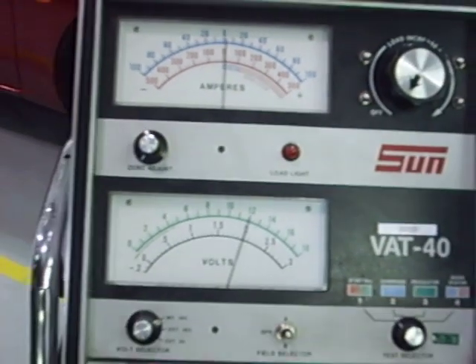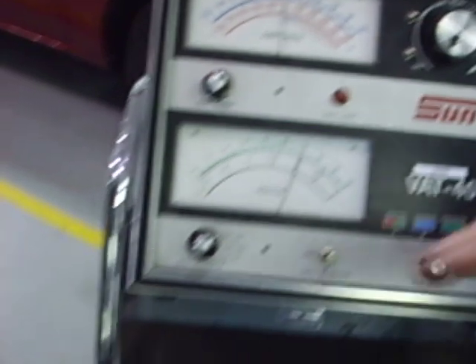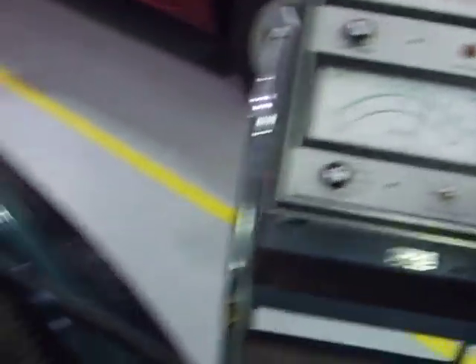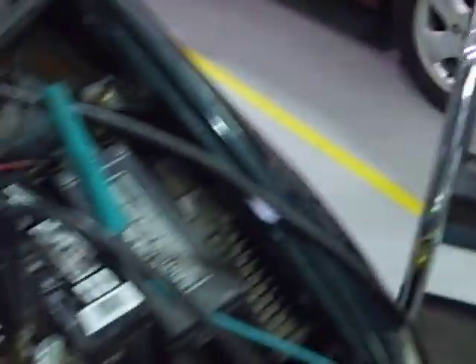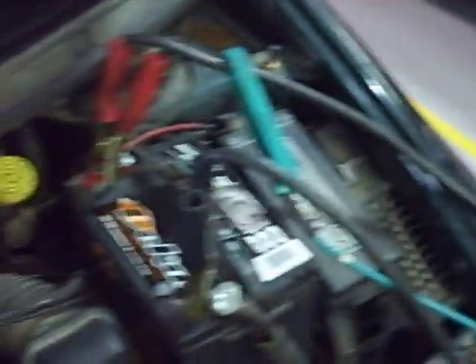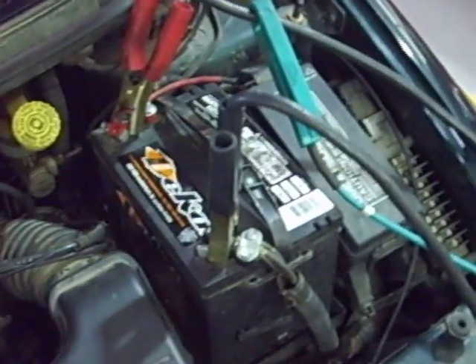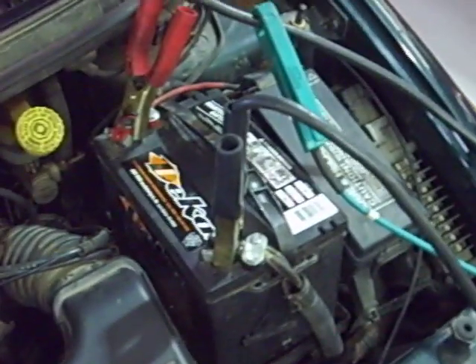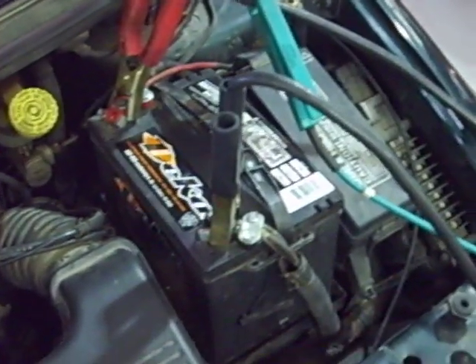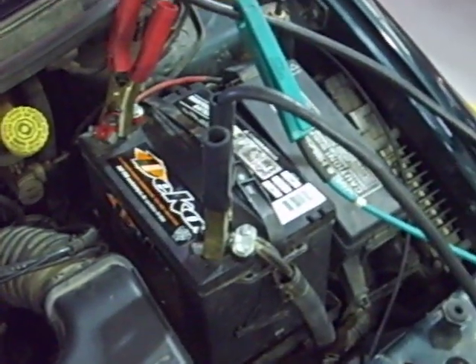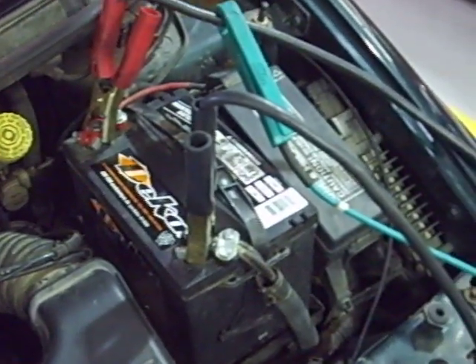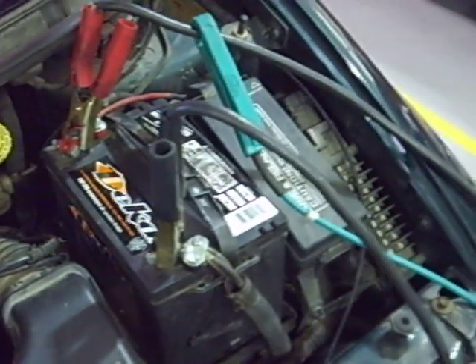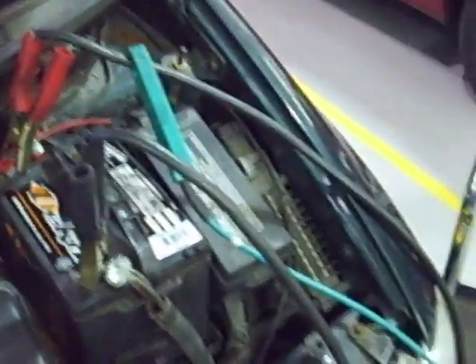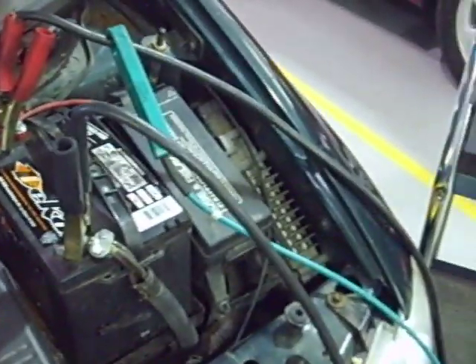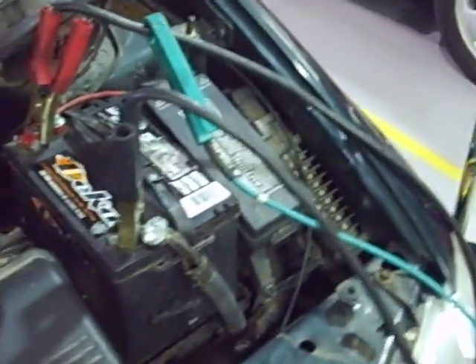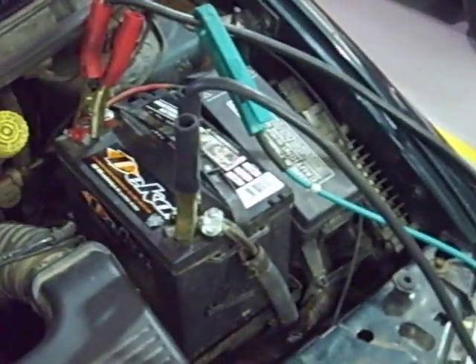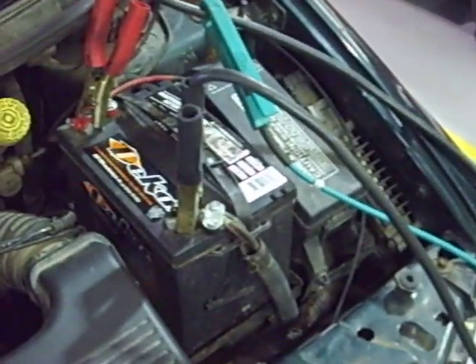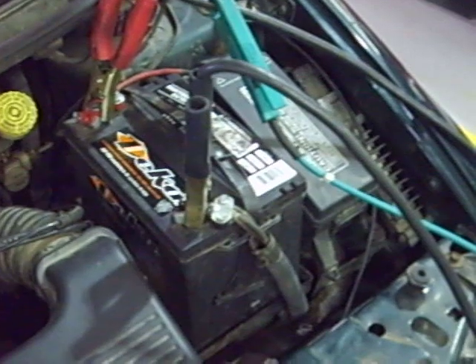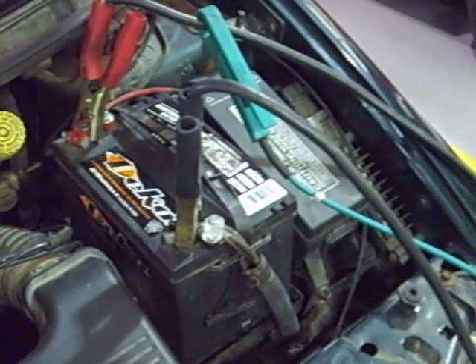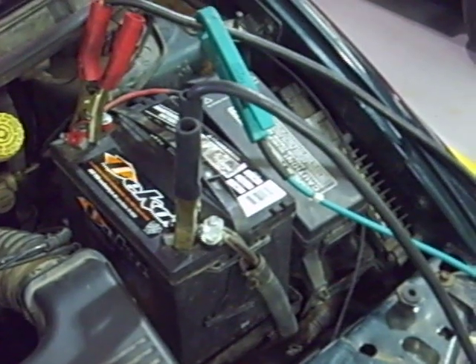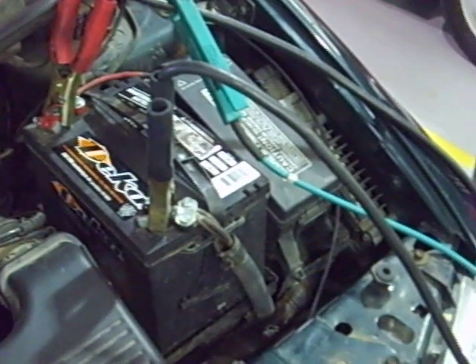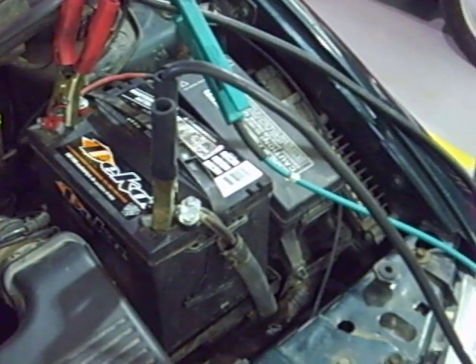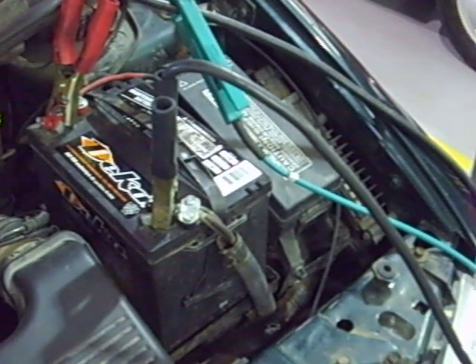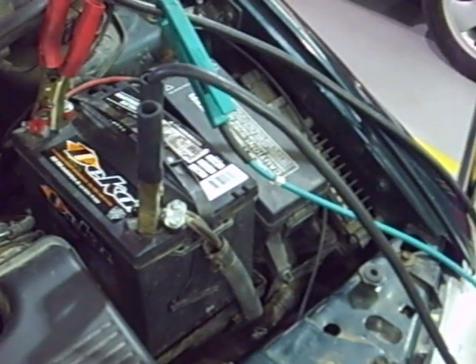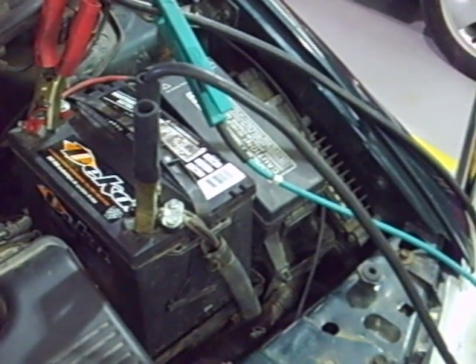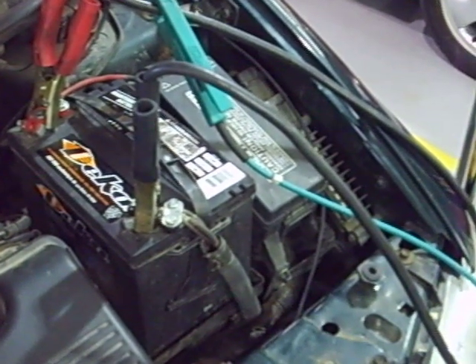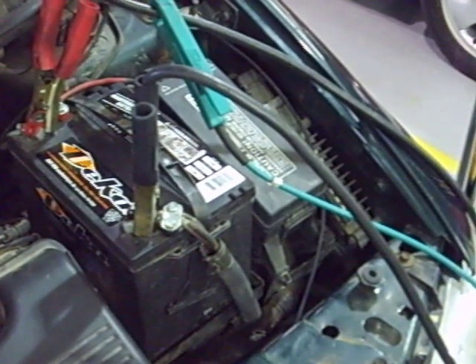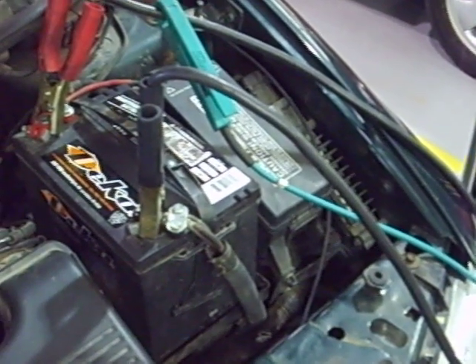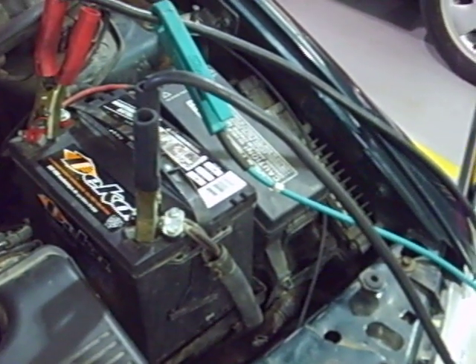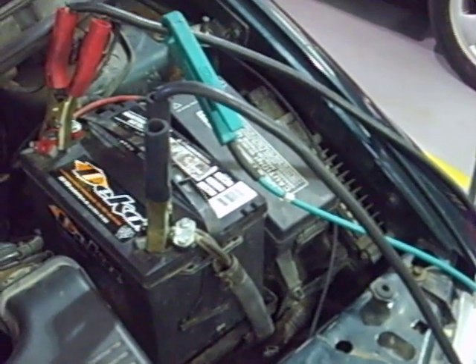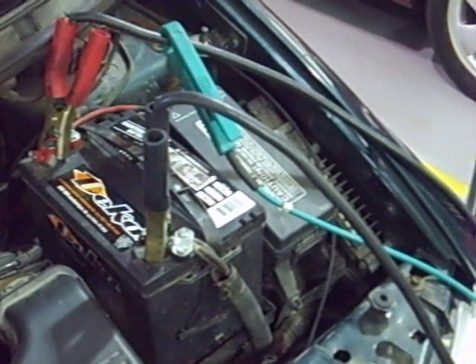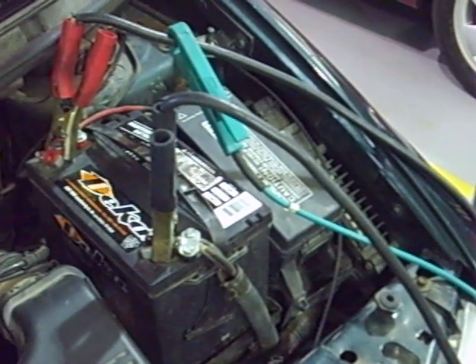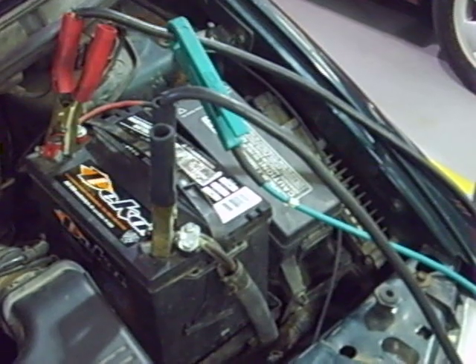This battery passed, but barely. If it doesn't pass — if it falls below 9.6 volts — the battery is either undercharged or it's bad. We would charge the battery back up and test it again to make sure.